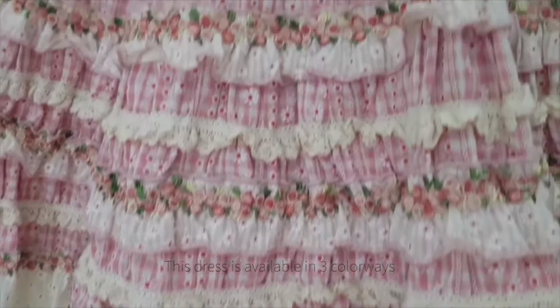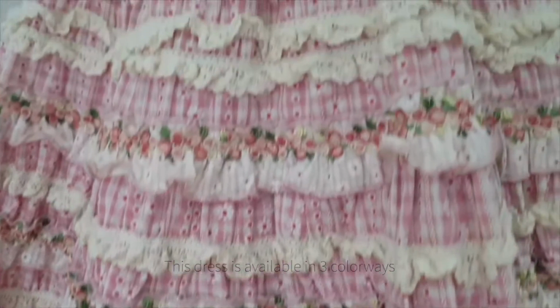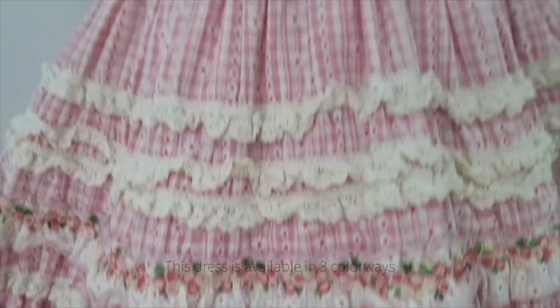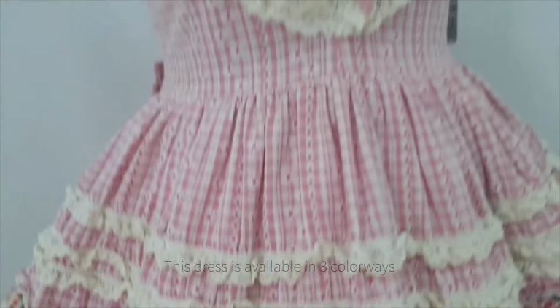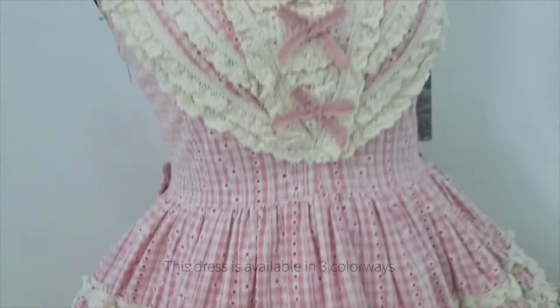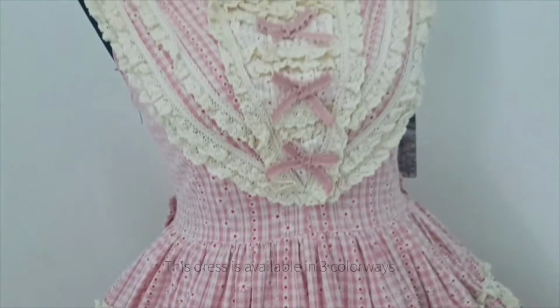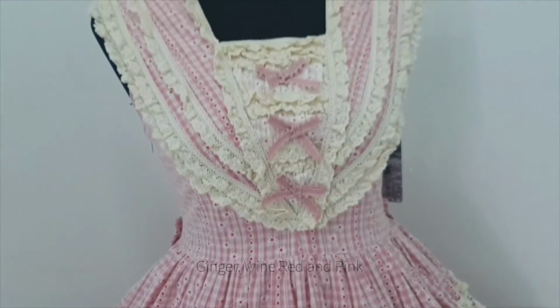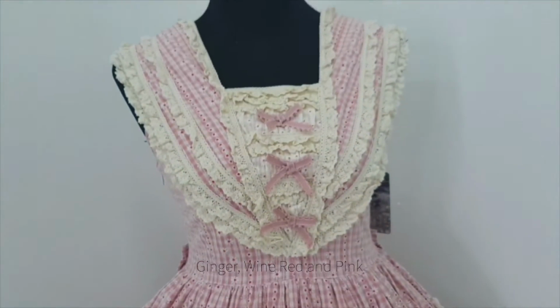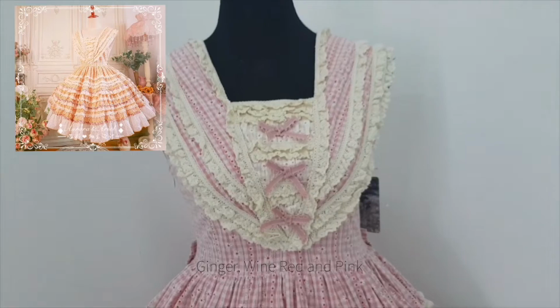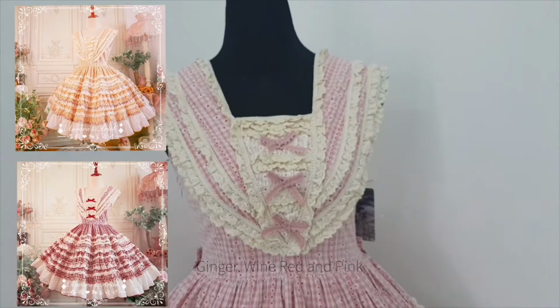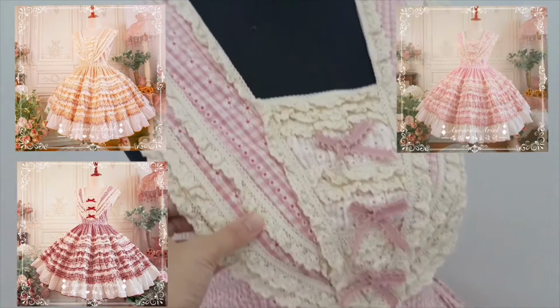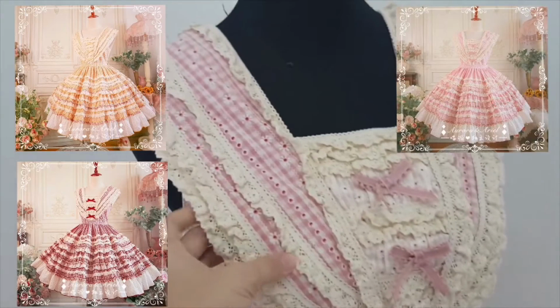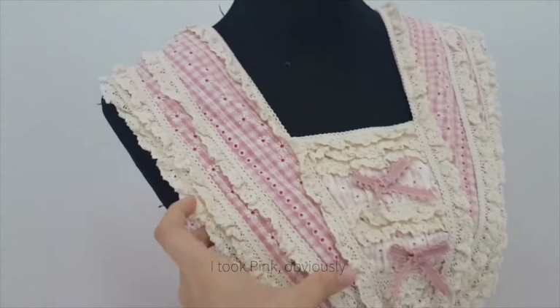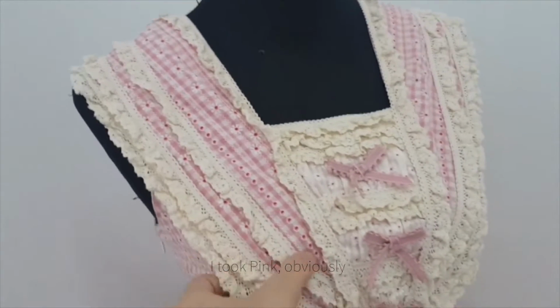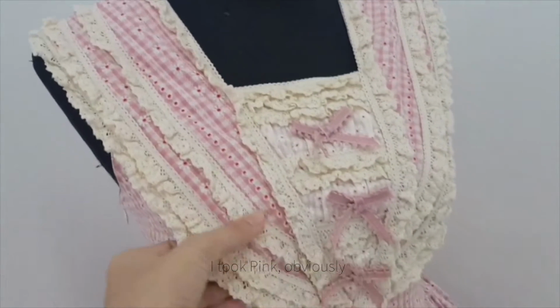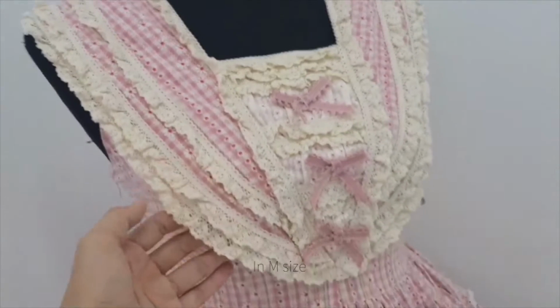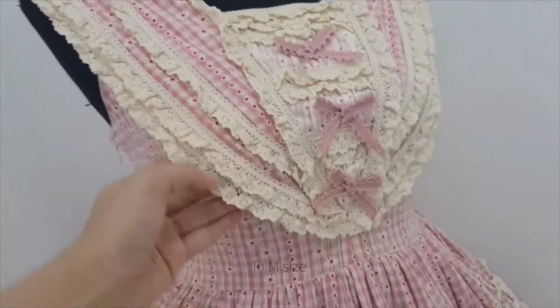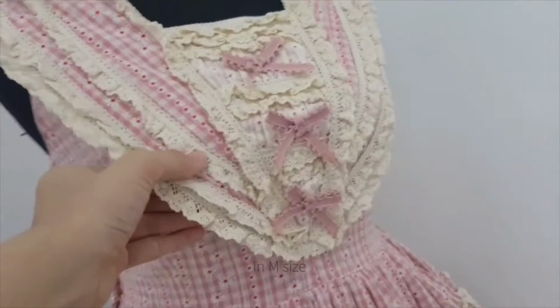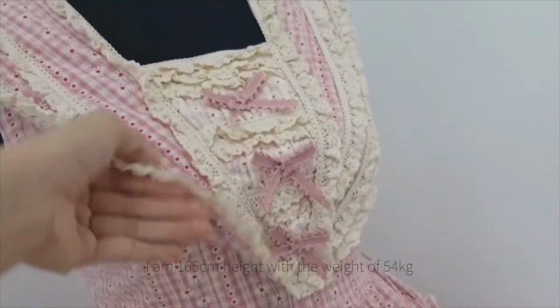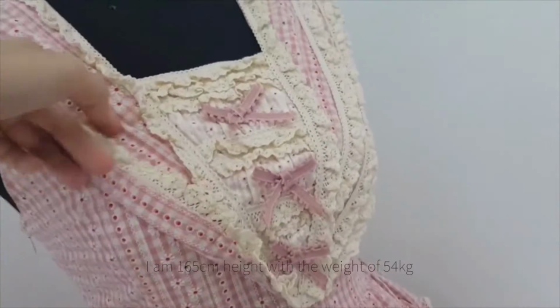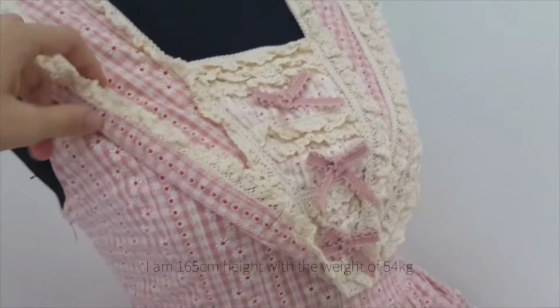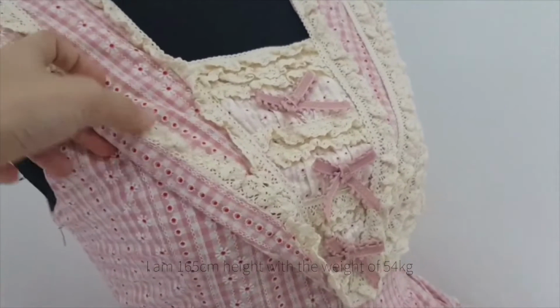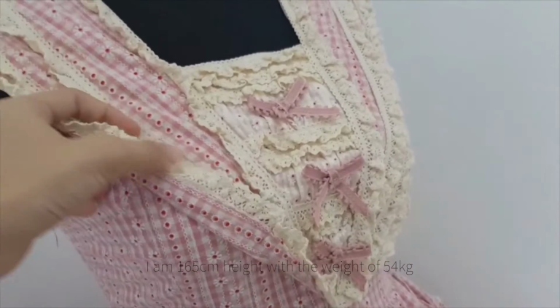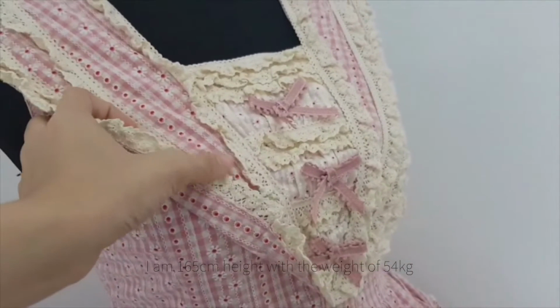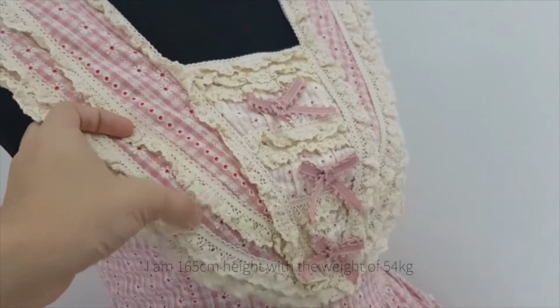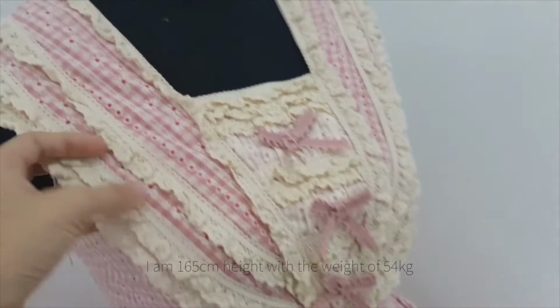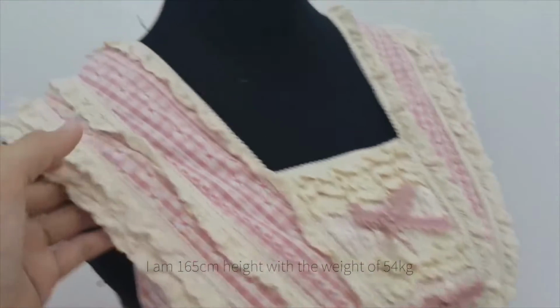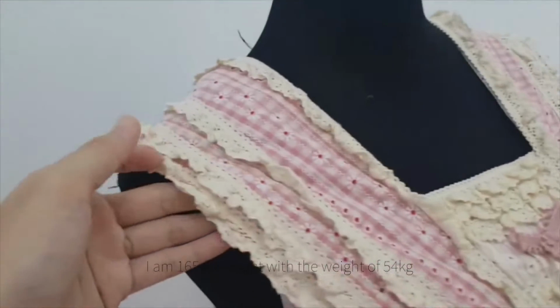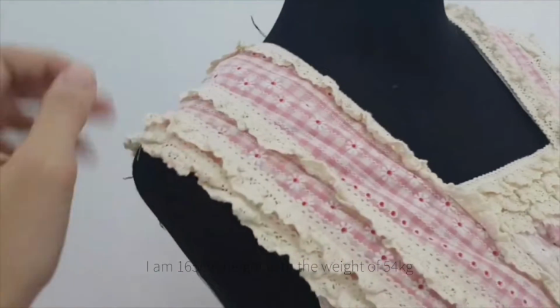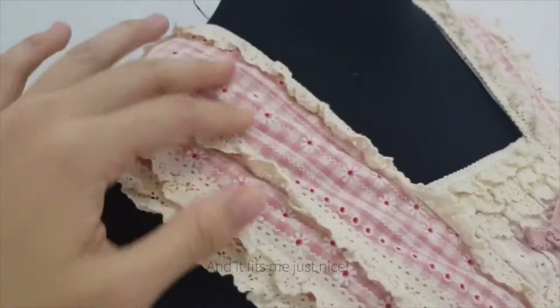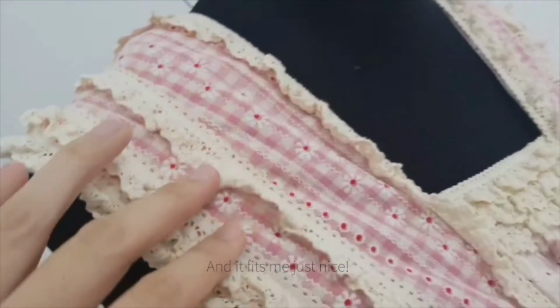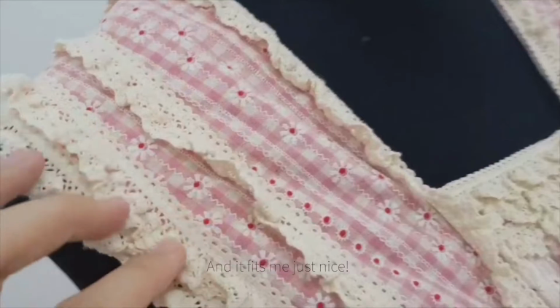This dress is available in 3 colorways: ginger, wine red and pink. I took pink obviously, in M size. I am 165cm tall with a weight of 54kg and it fits me just nice.